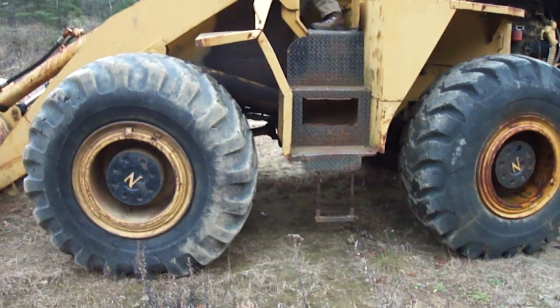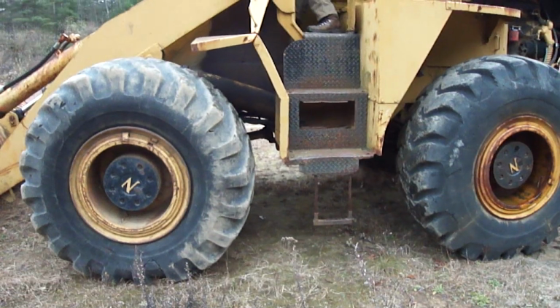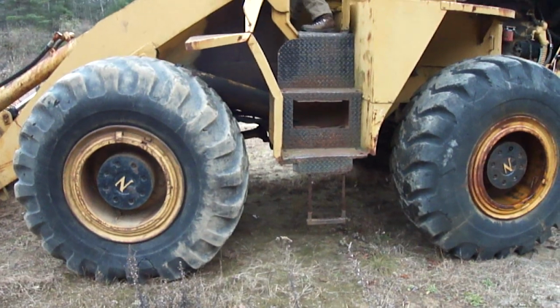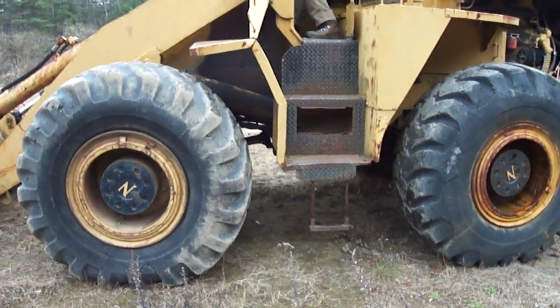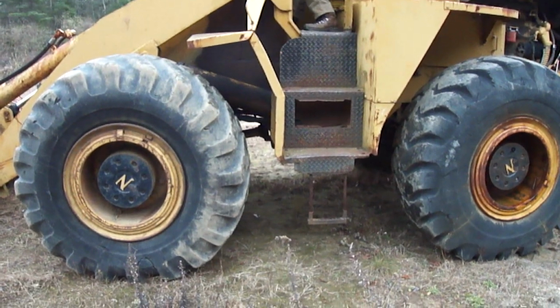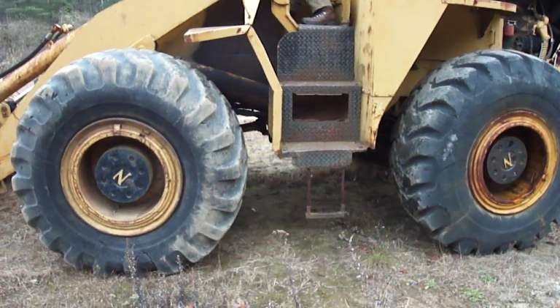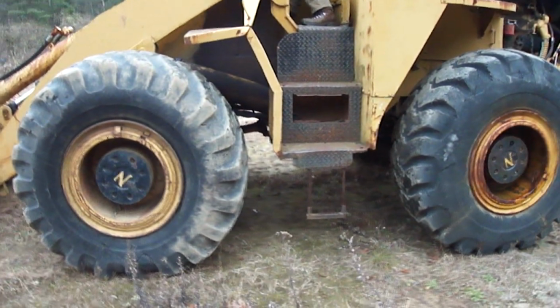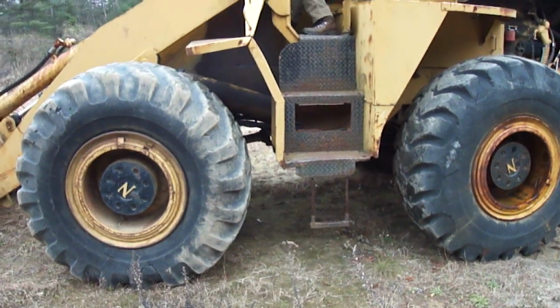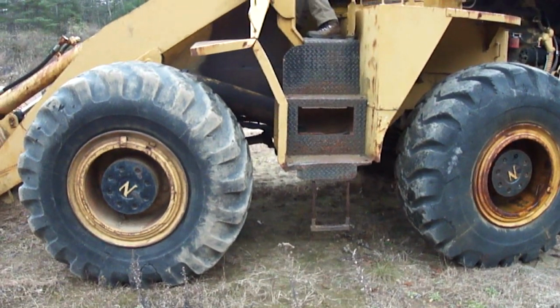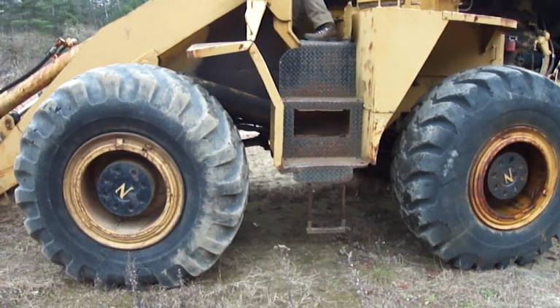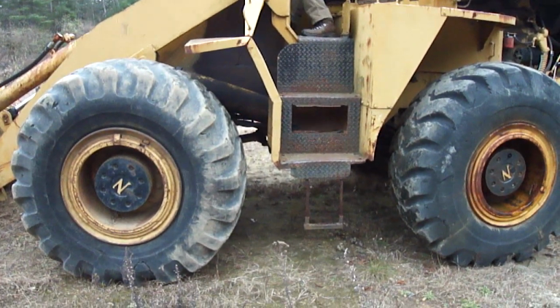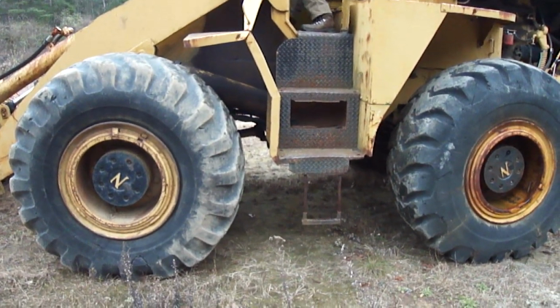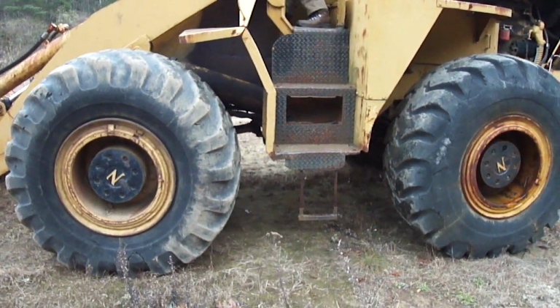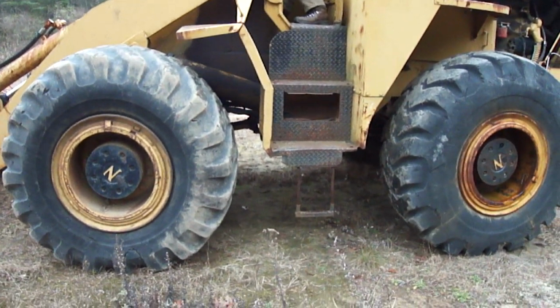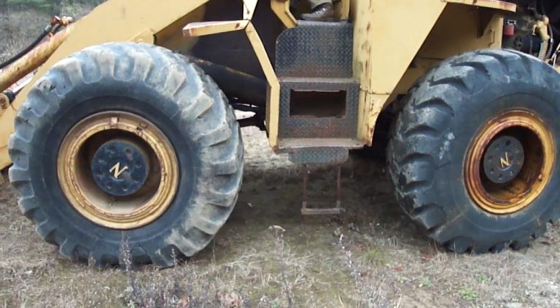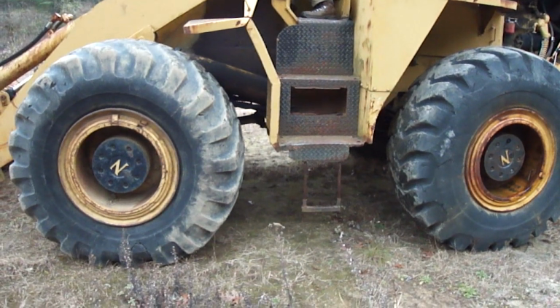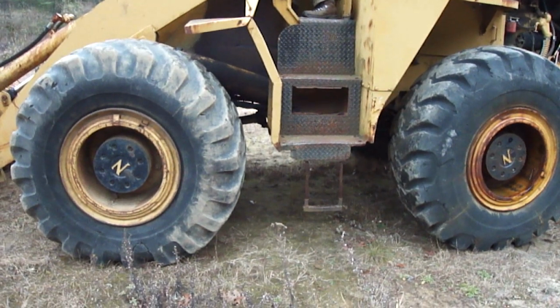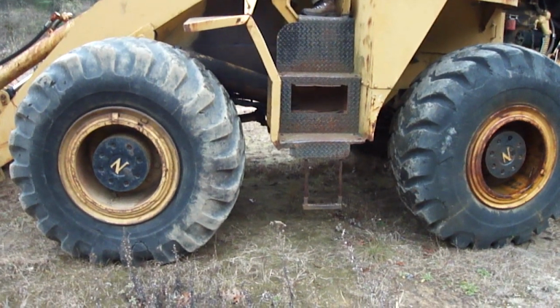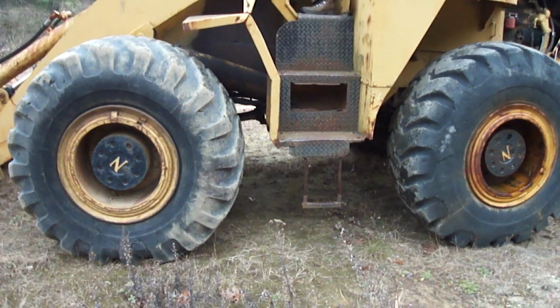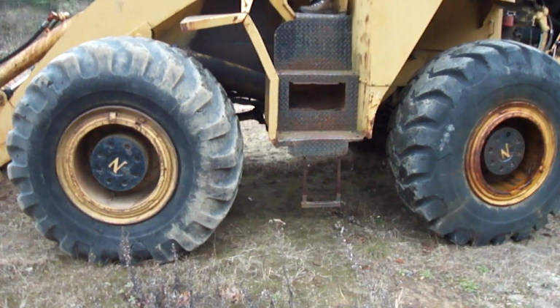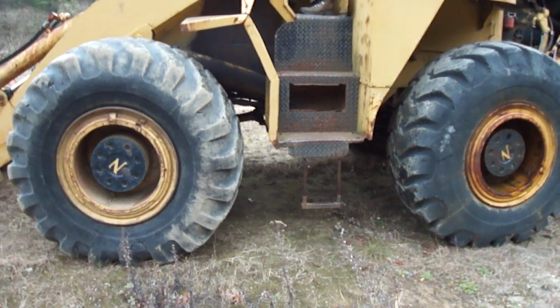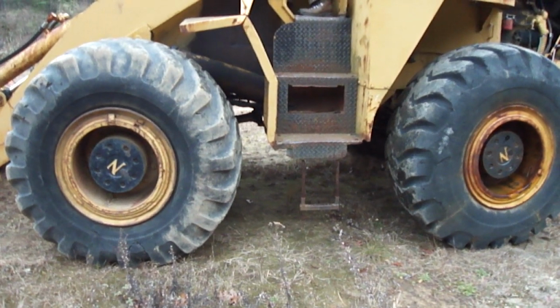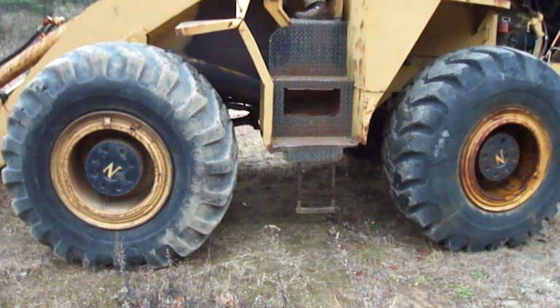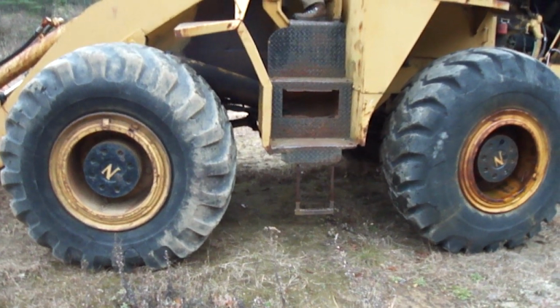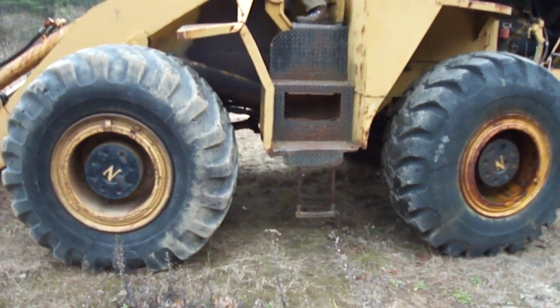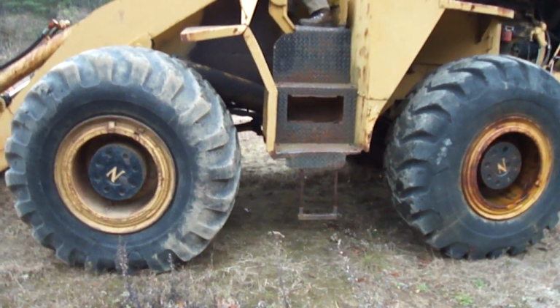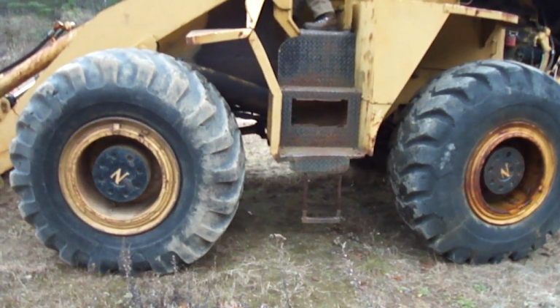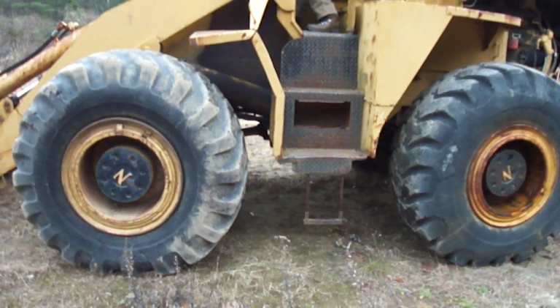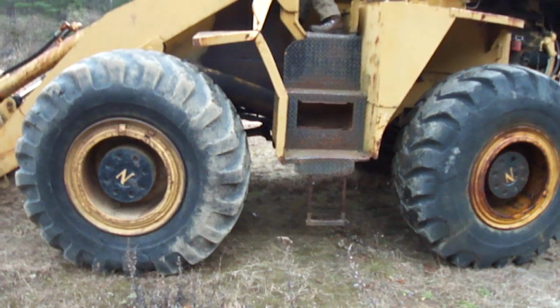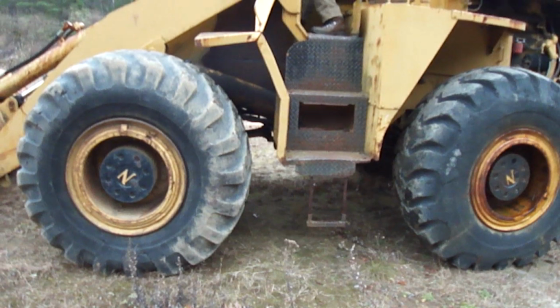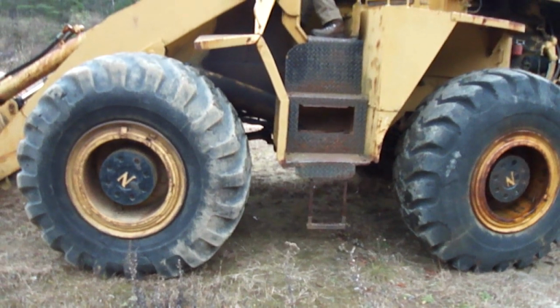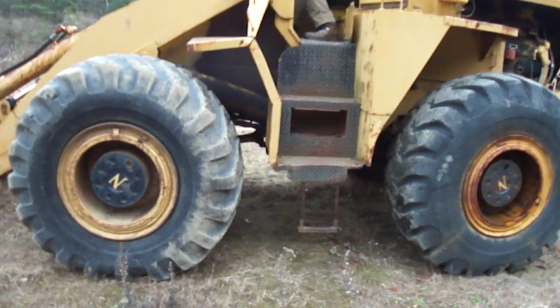This is a Nelson 400, 3-yard loader, rear steer, 23.5 by 25 tires. Cummins engine.